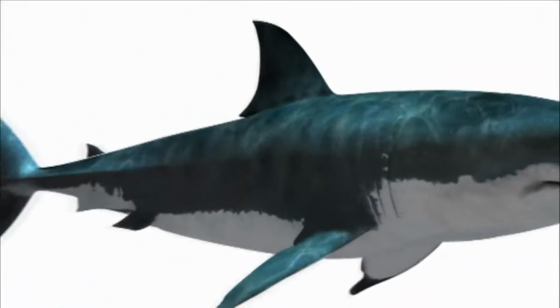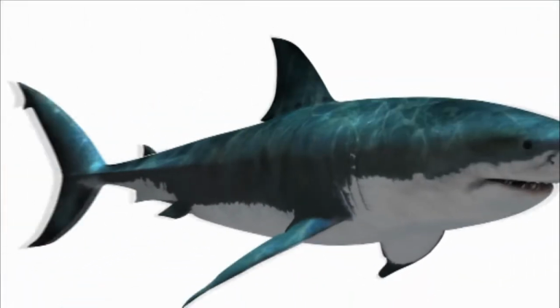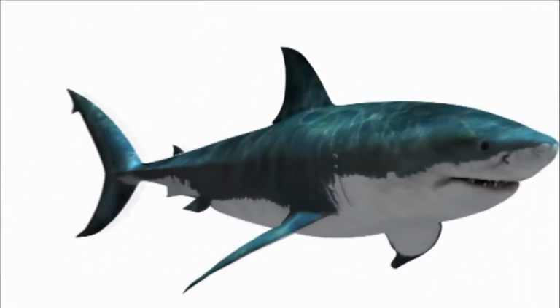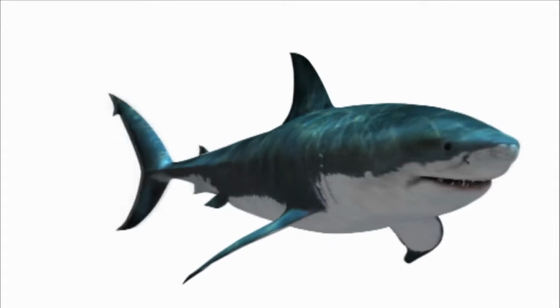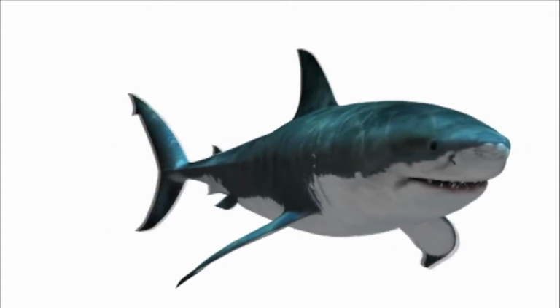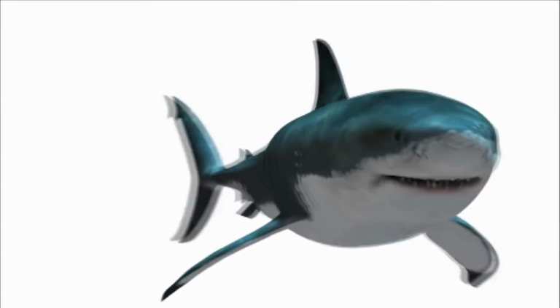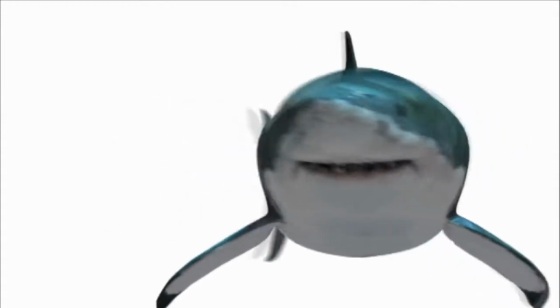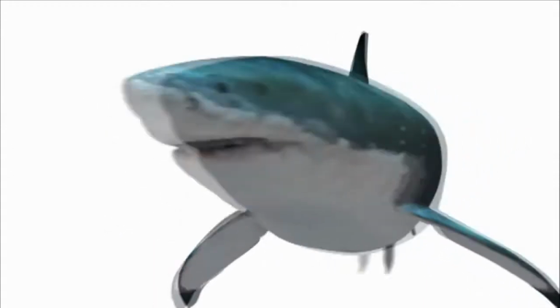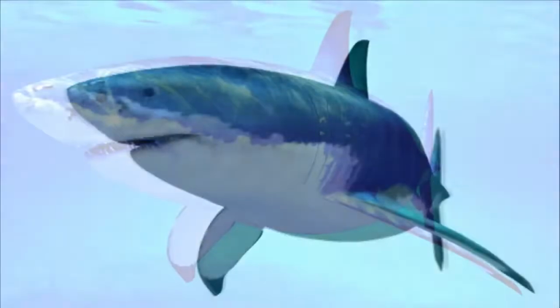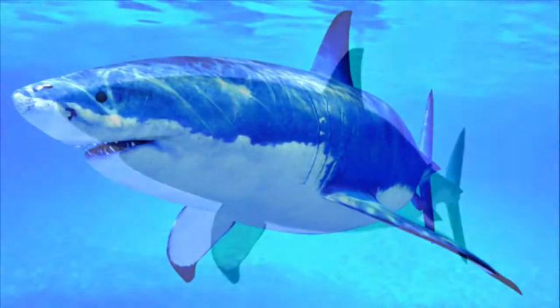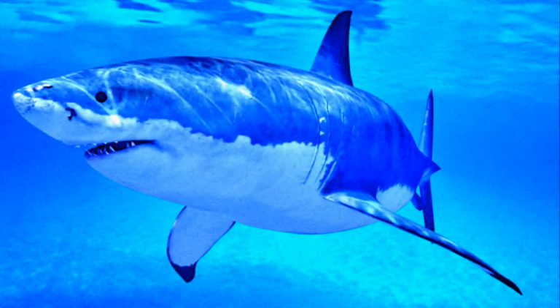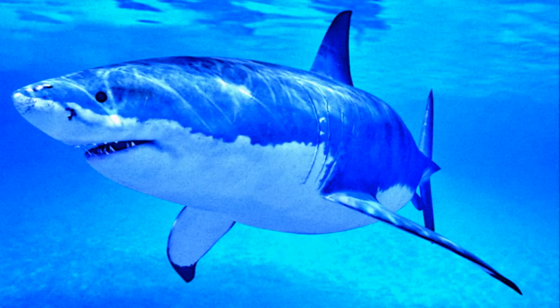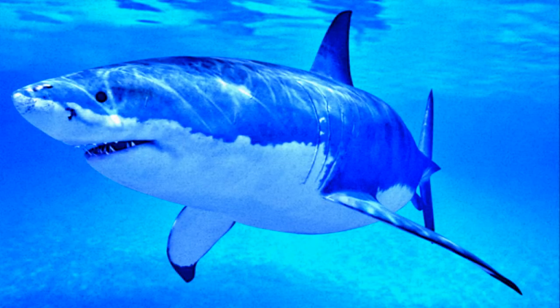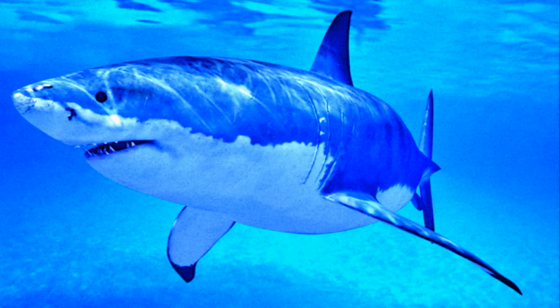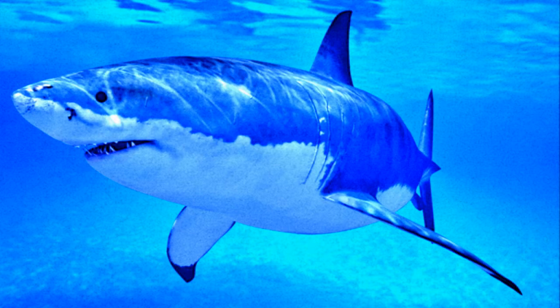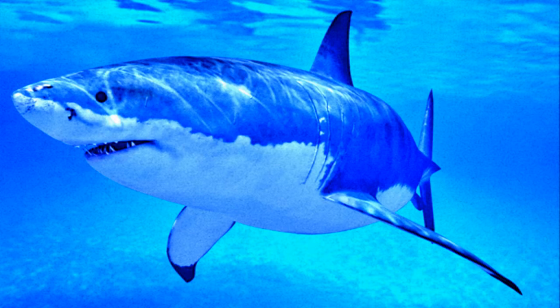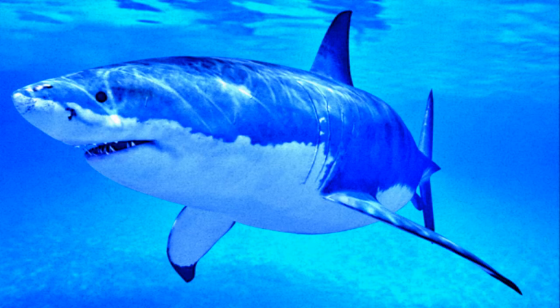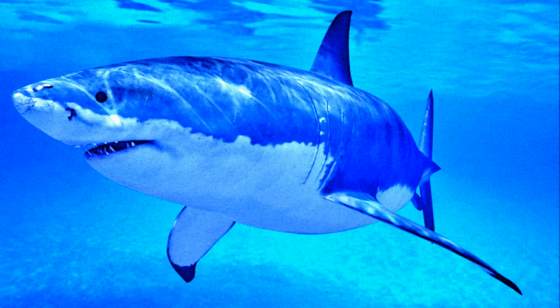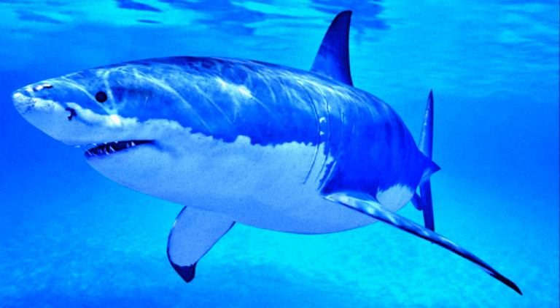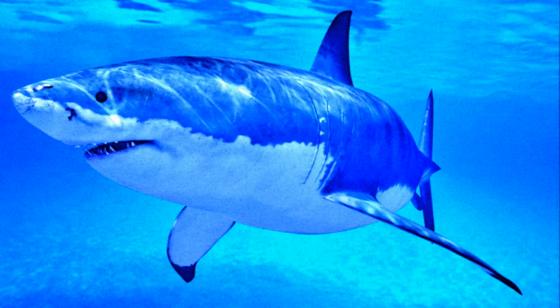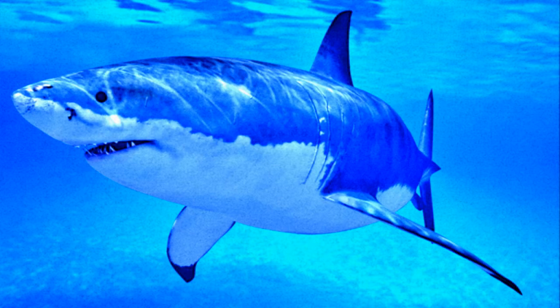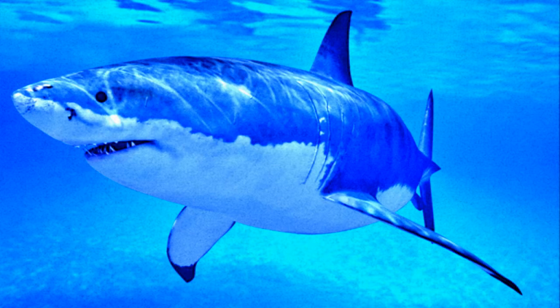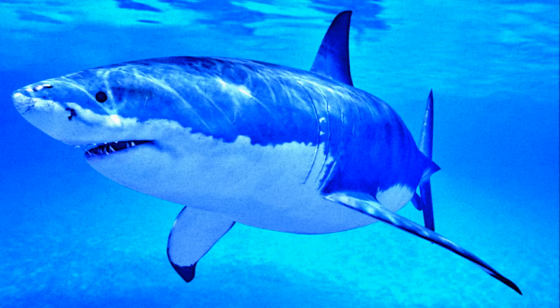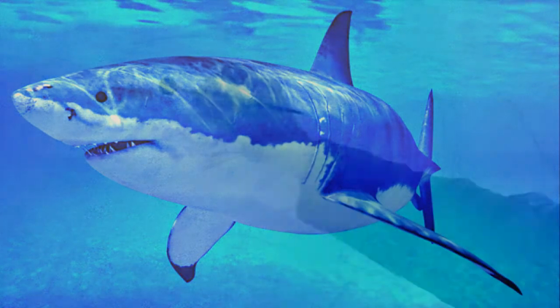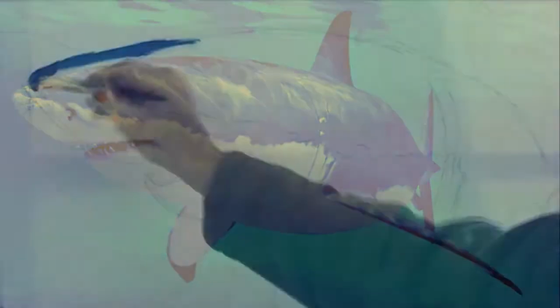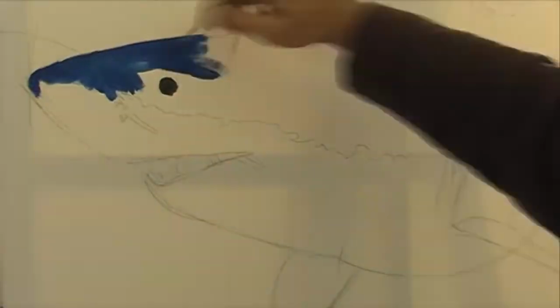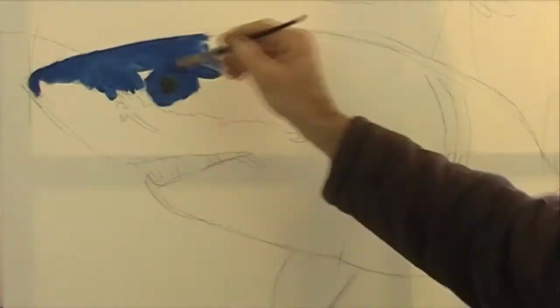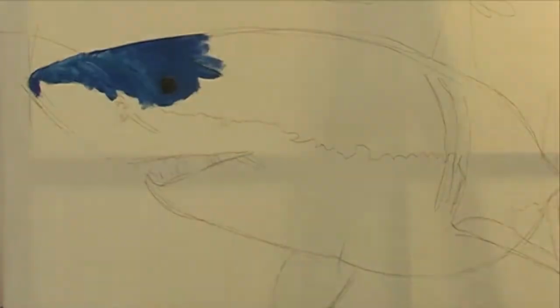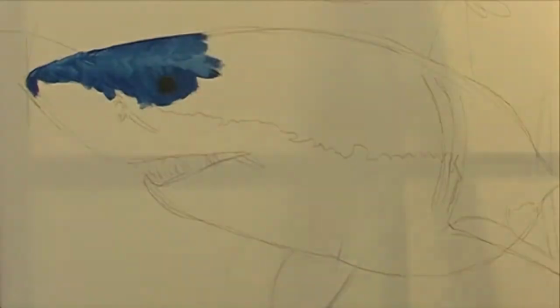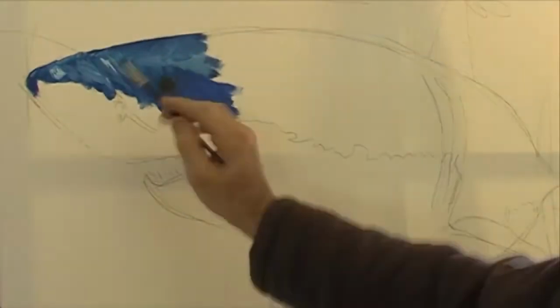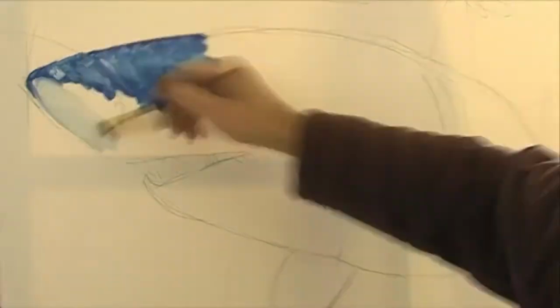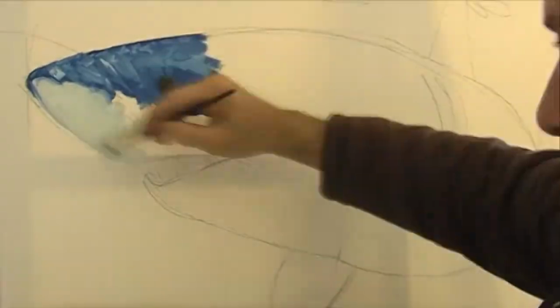Now I've dived with quite a lot of sharks — lots of bull sharks, or as we call them here in Australia, bronze whalers. I've dived with lots of grey nurse sharks and reef sharks, but I've never had the pleasure of diving with a great white.